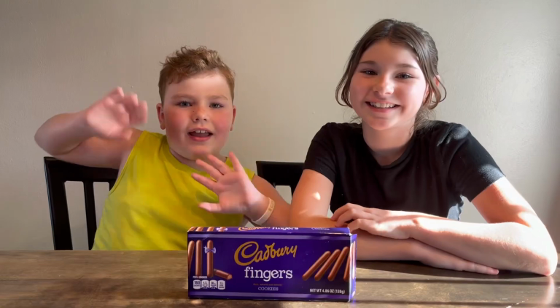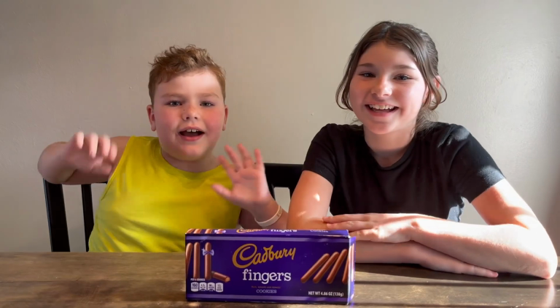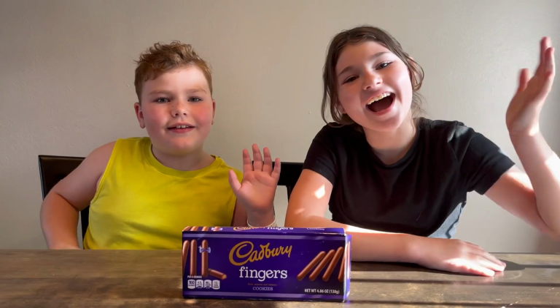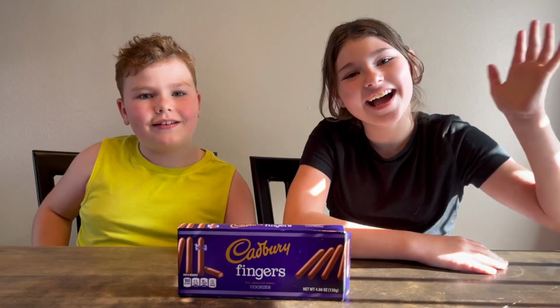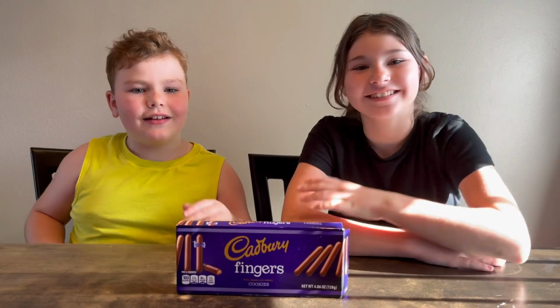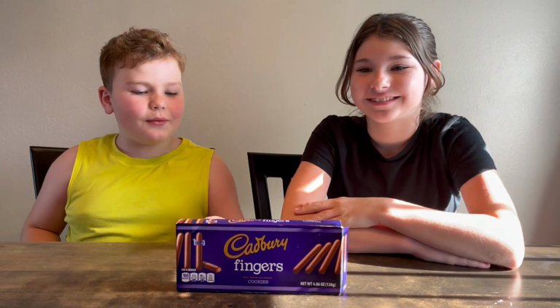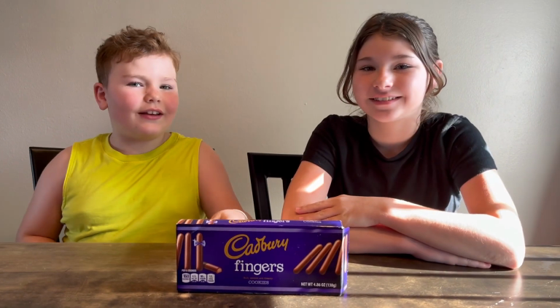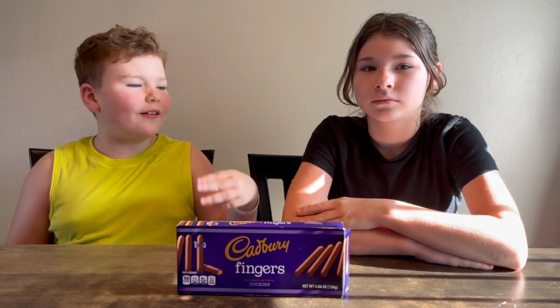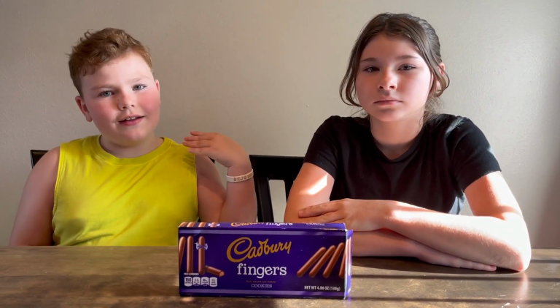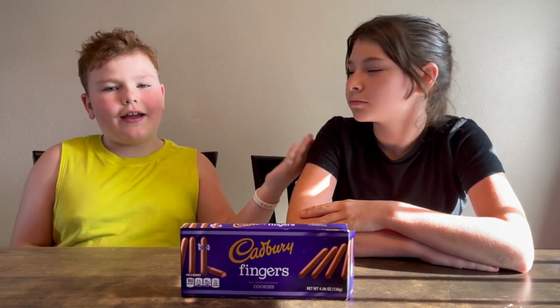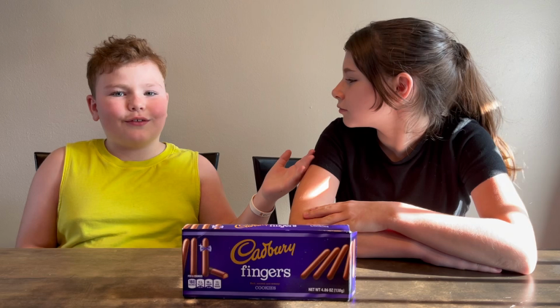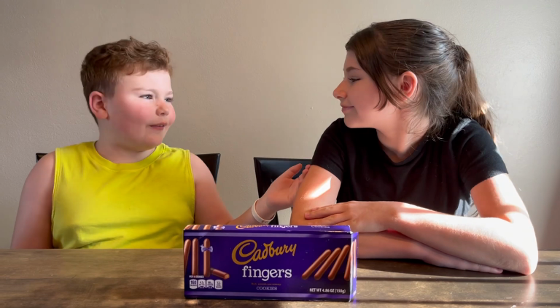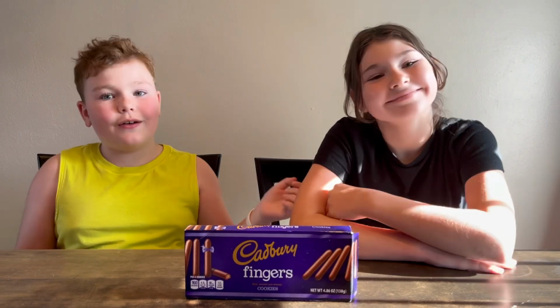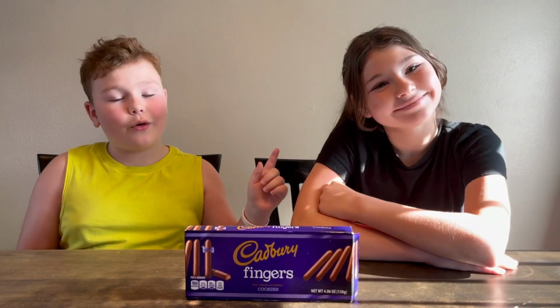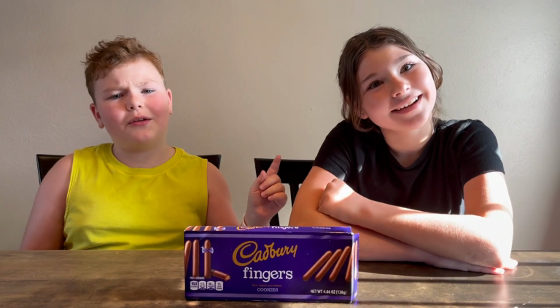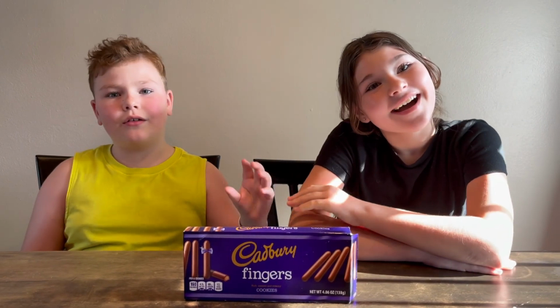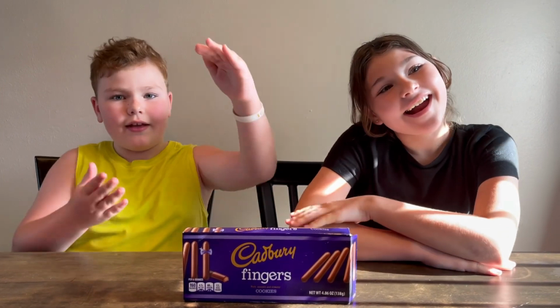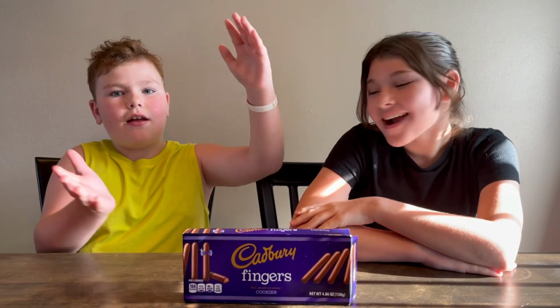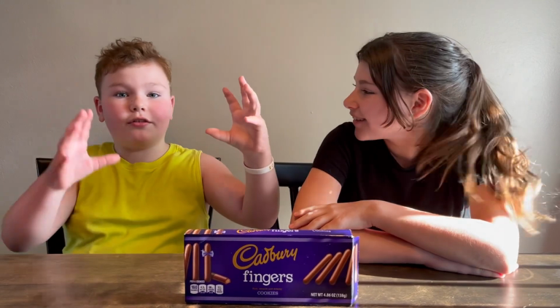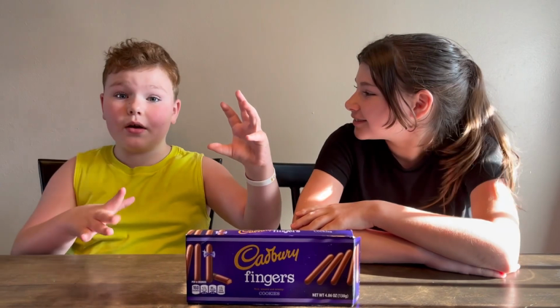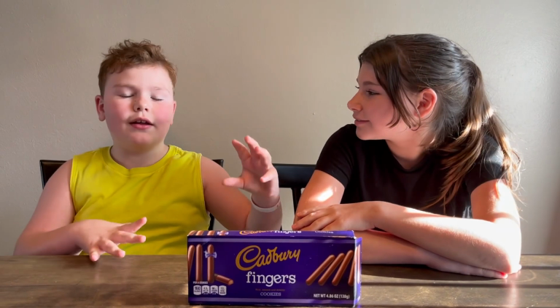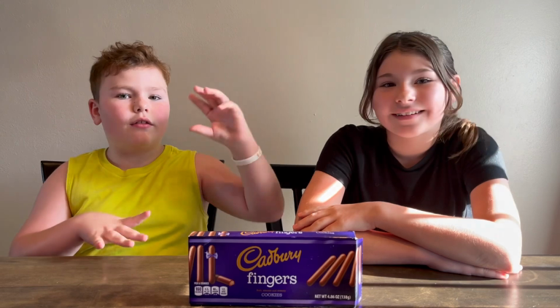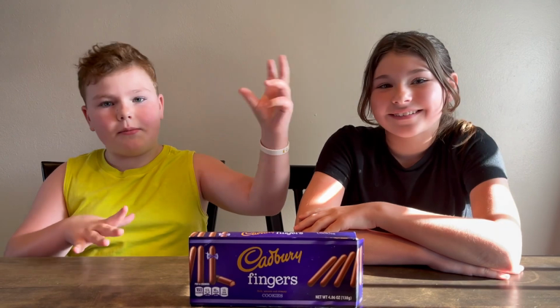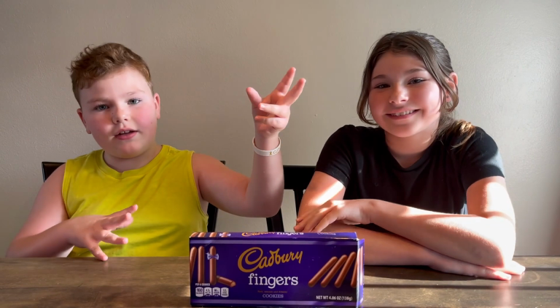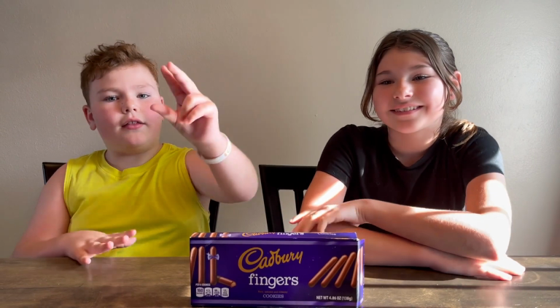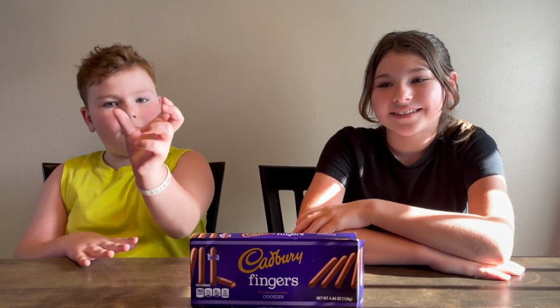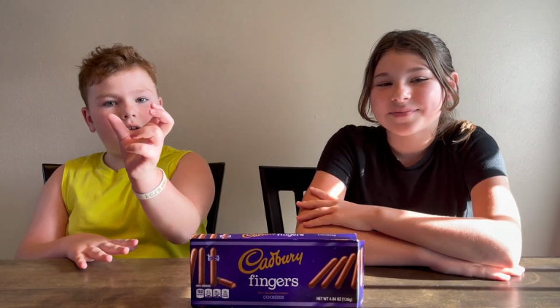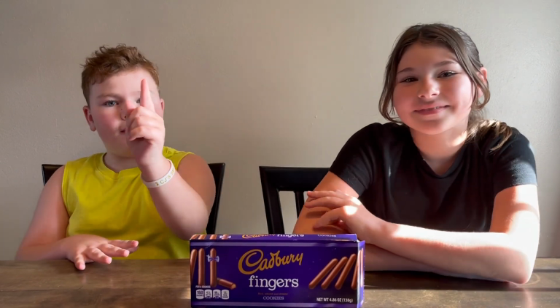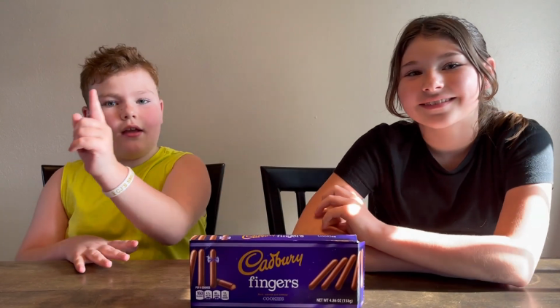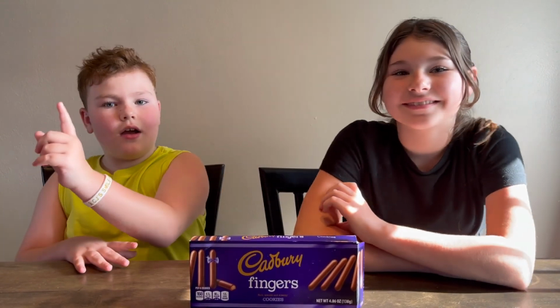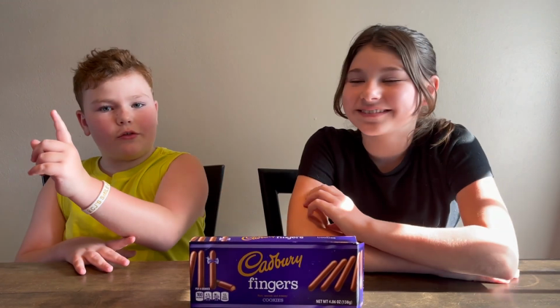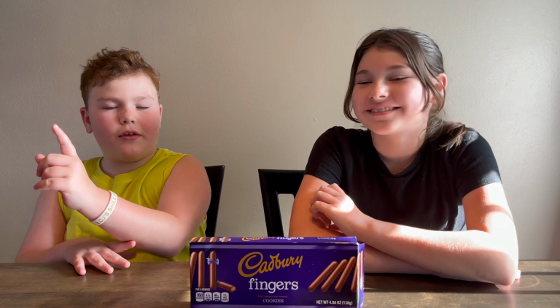Hey guys! Hi! Today we're trying Cadbury and also shout out to her — follow her YouTube channel. It's Mushroom Emoji, the emoji, and then Ava, A-V-A, Mushroom Emoji.